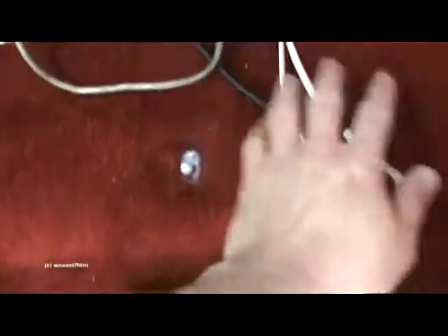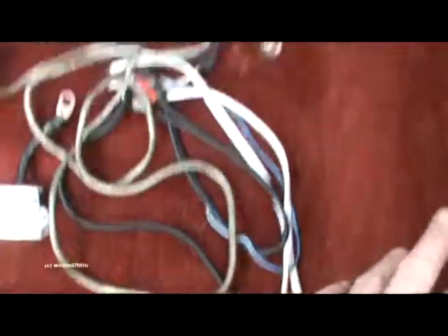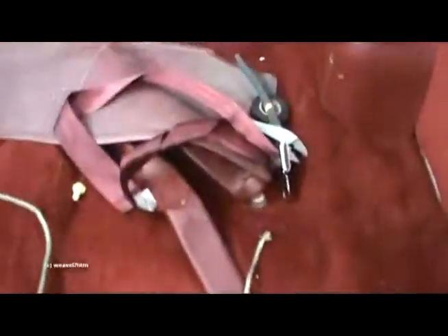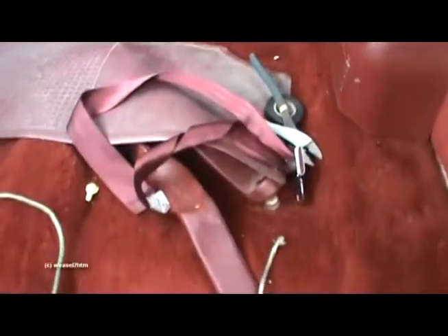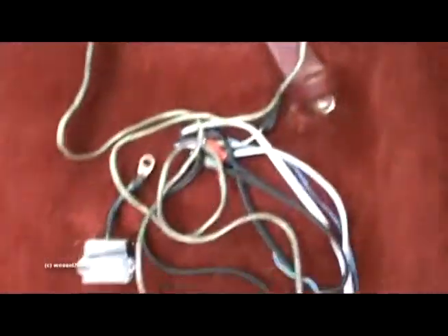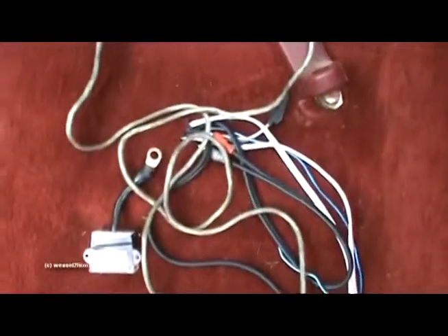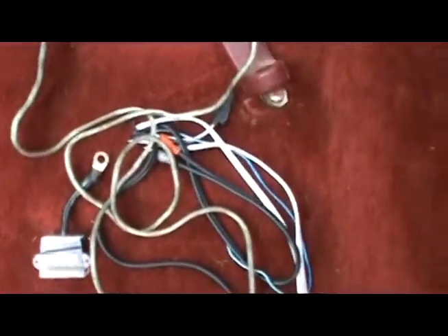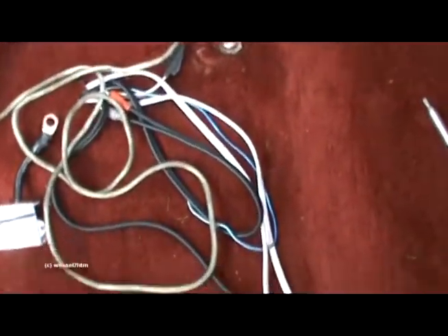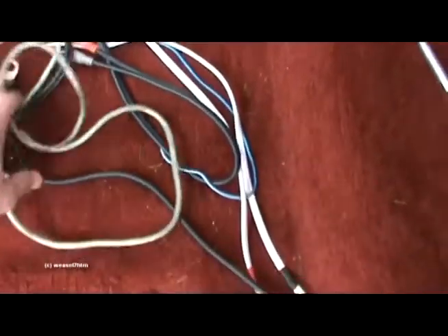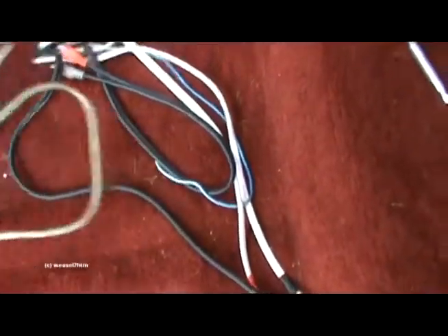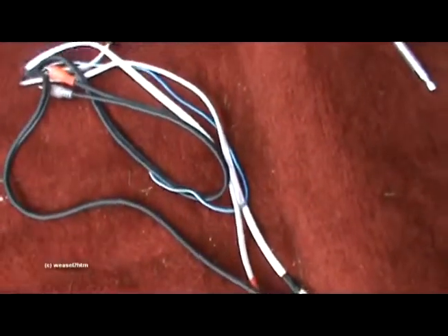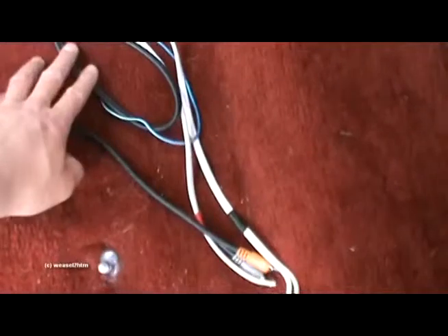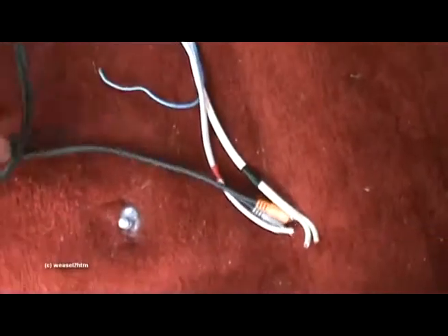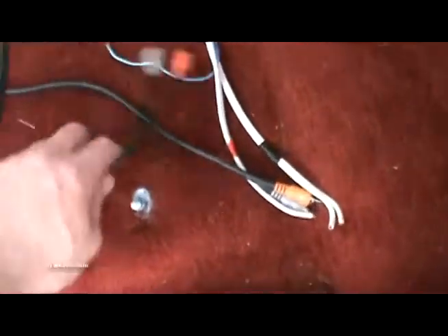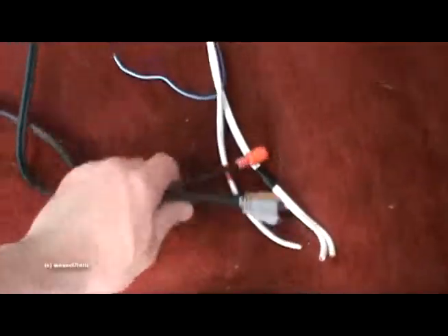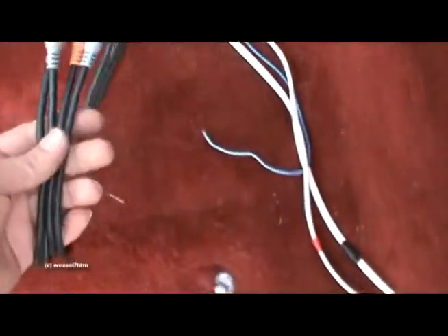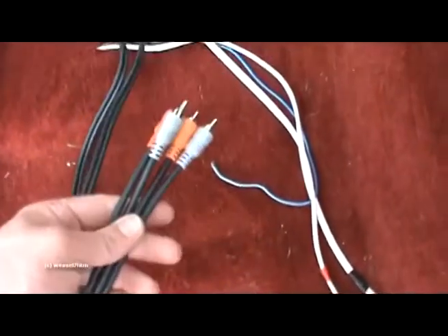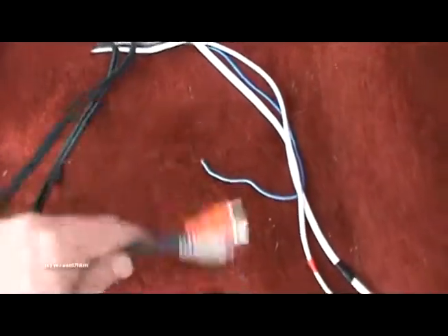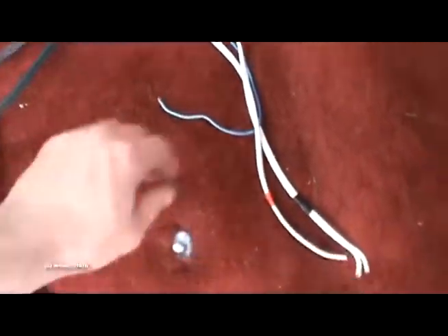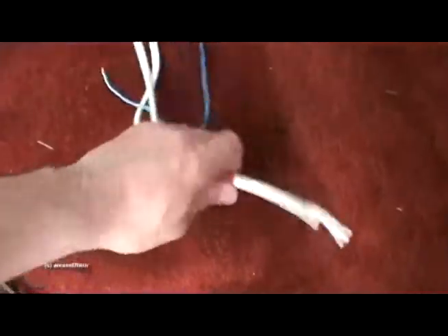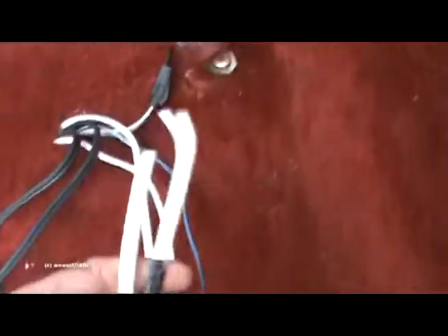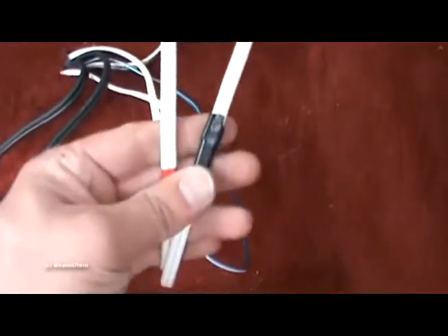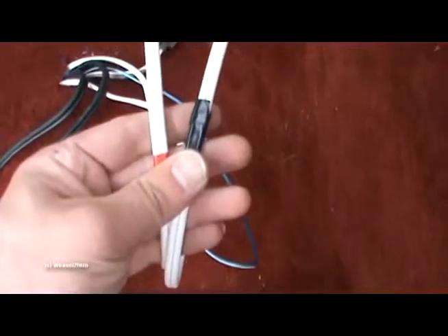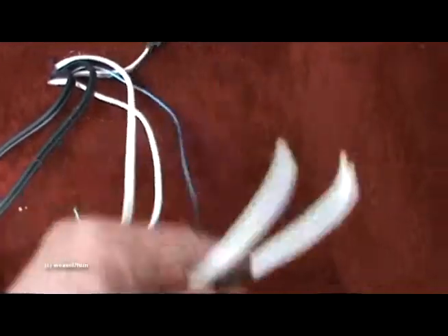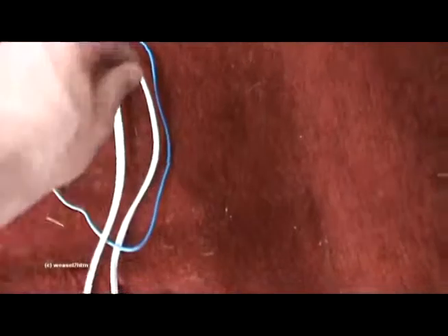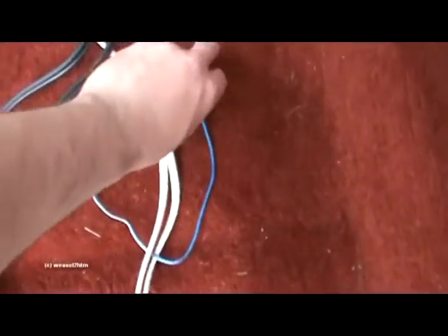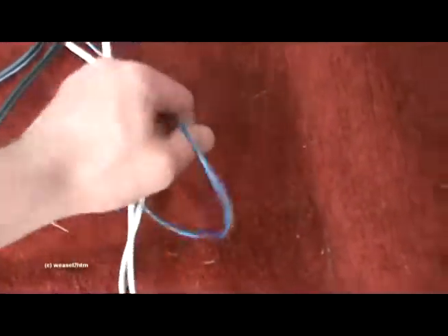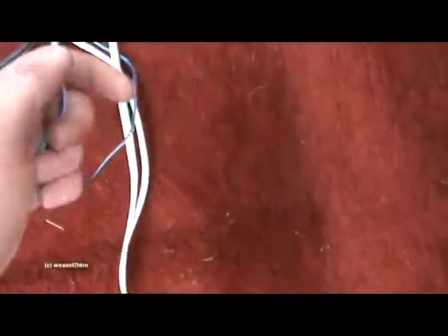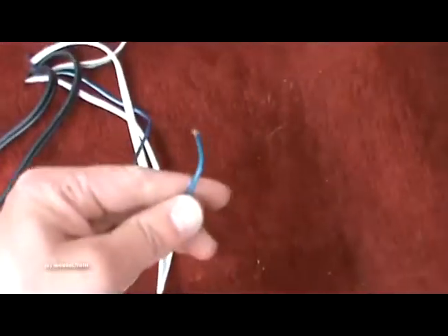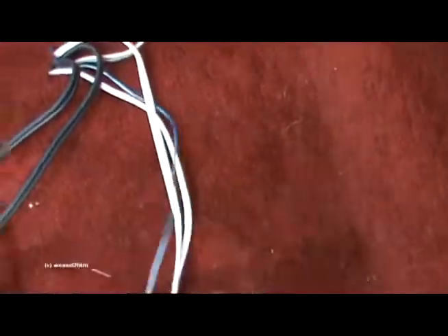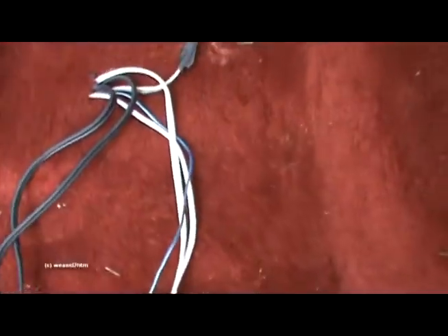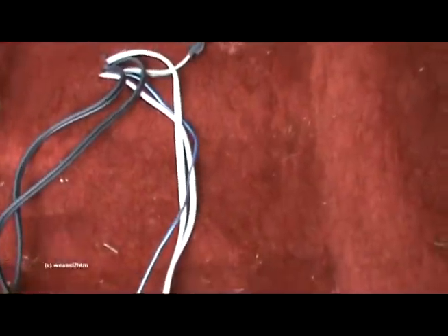There are obstructions in the way that make it a little difficult. But you can see I've got my RCA lines, speaker lines for the dash speakers, and then my remote turn-on line.